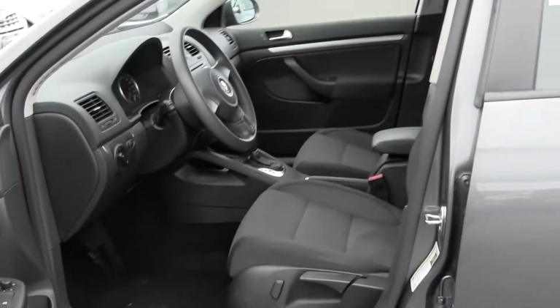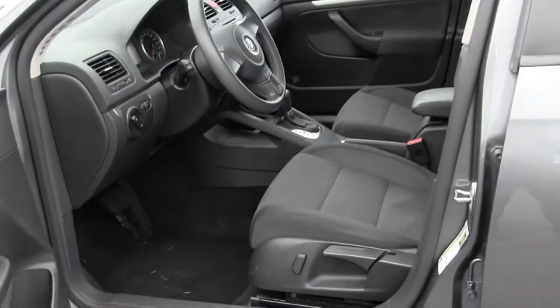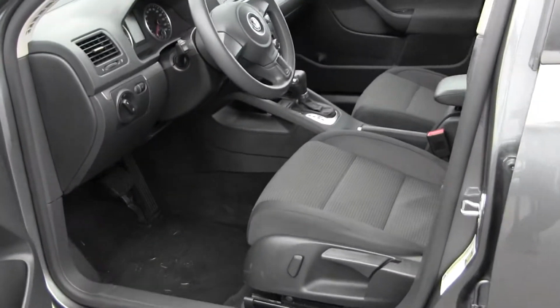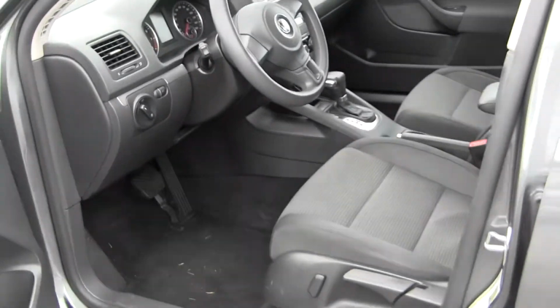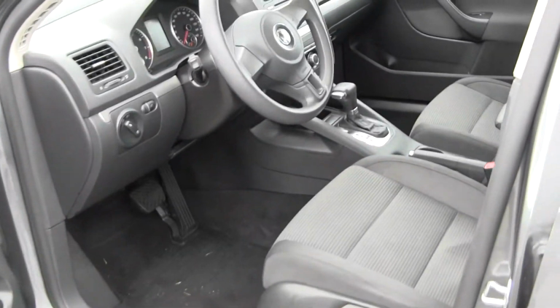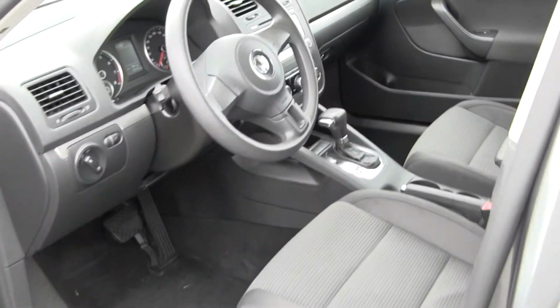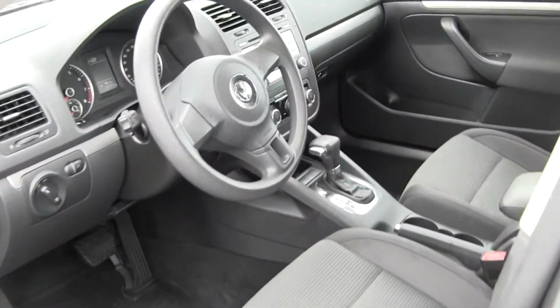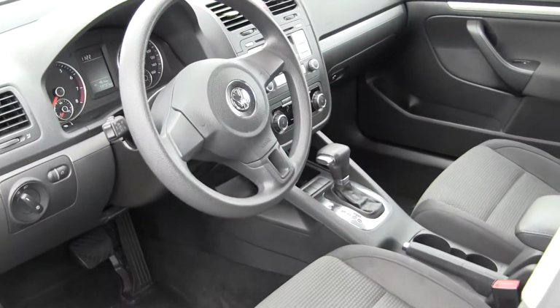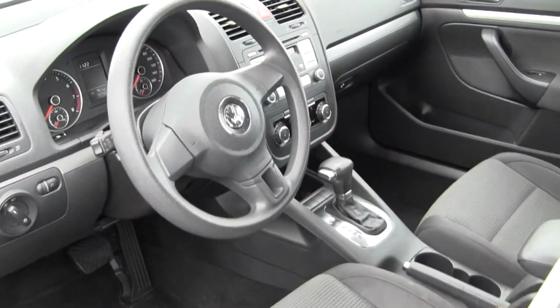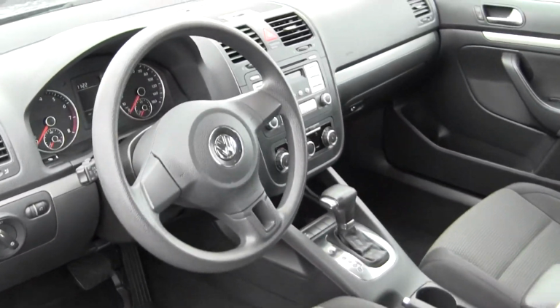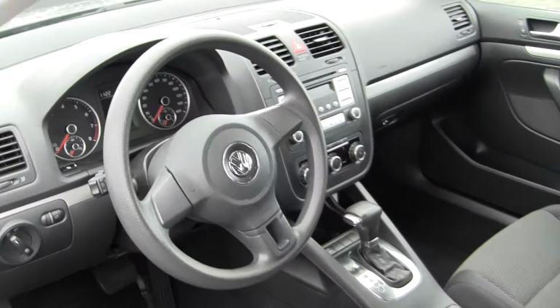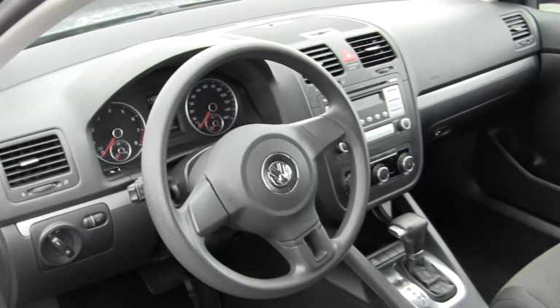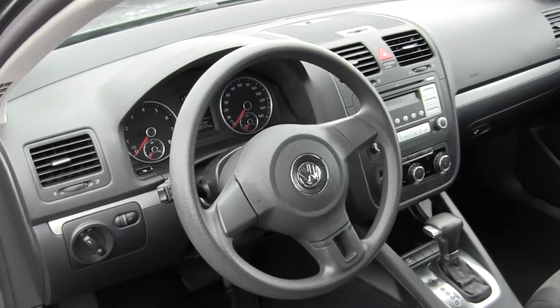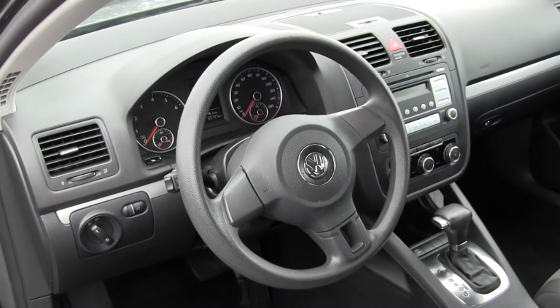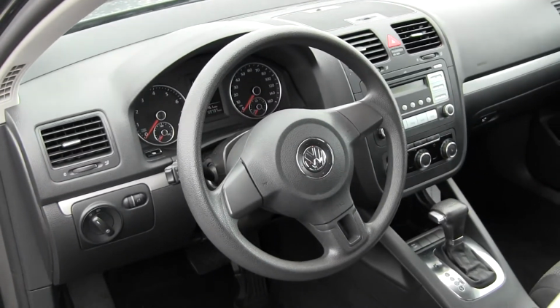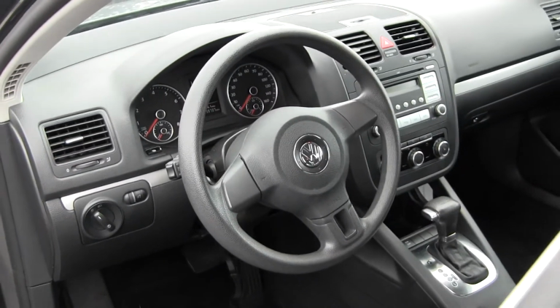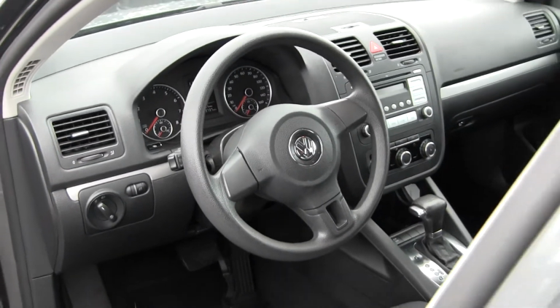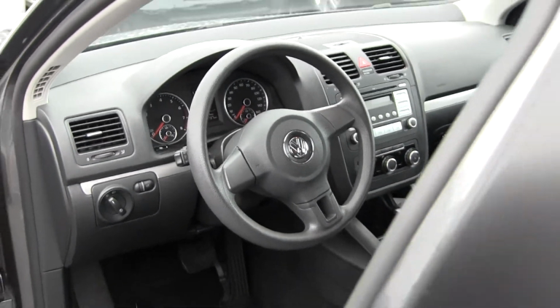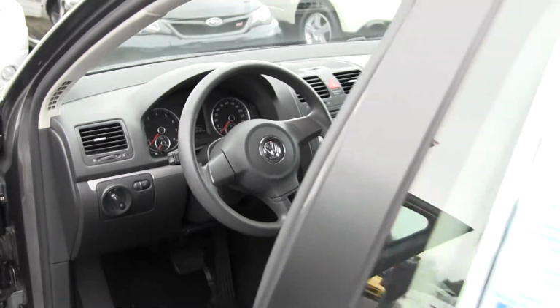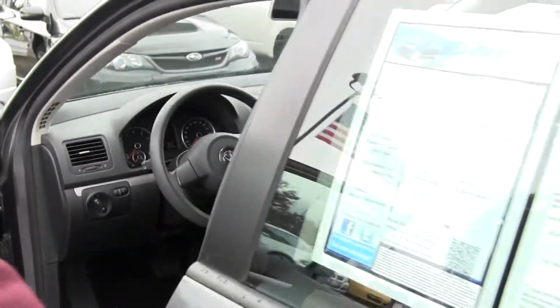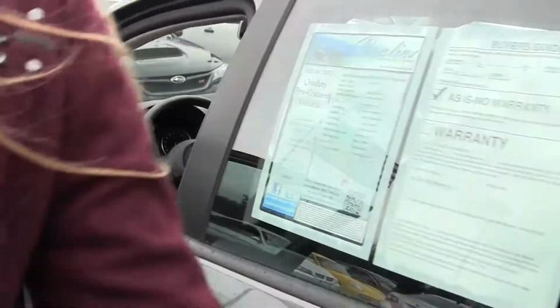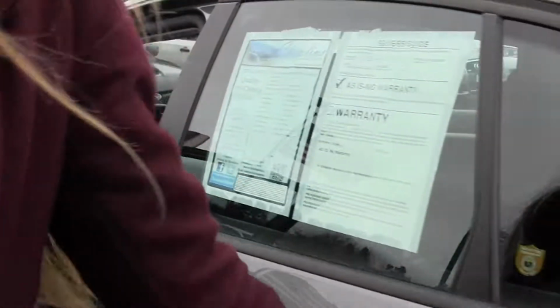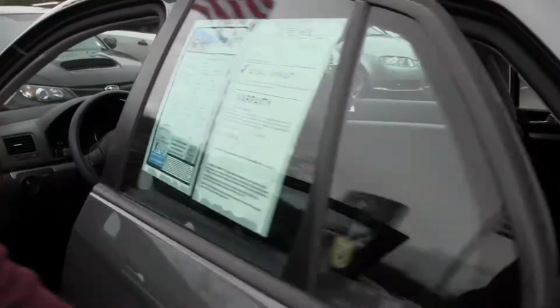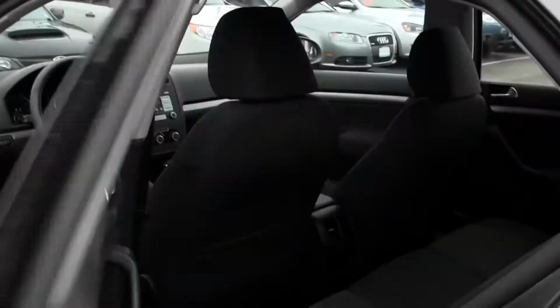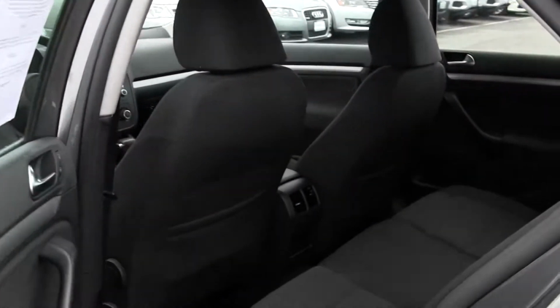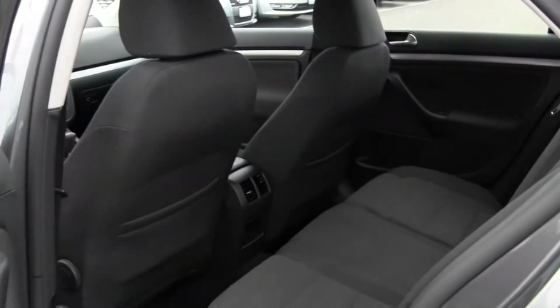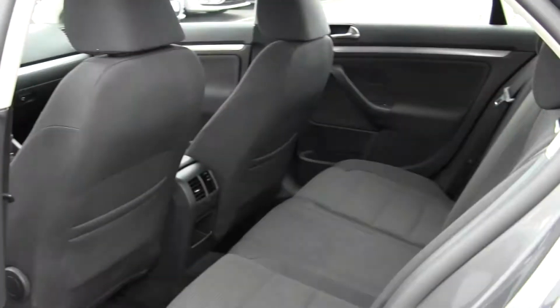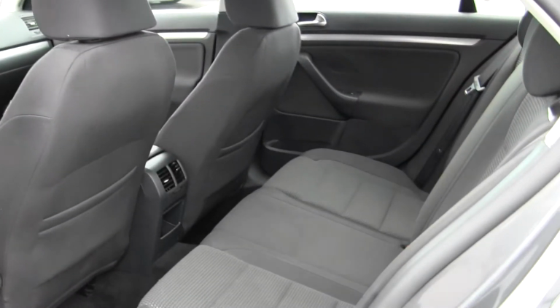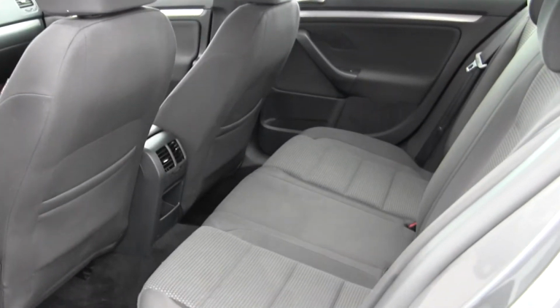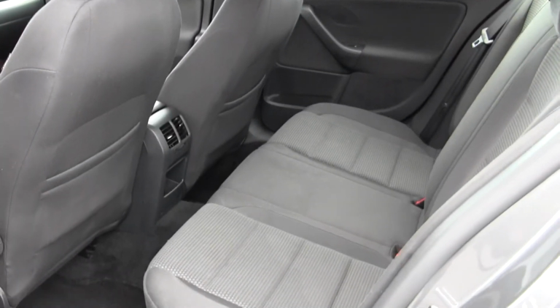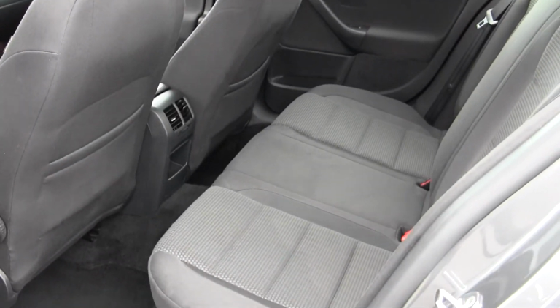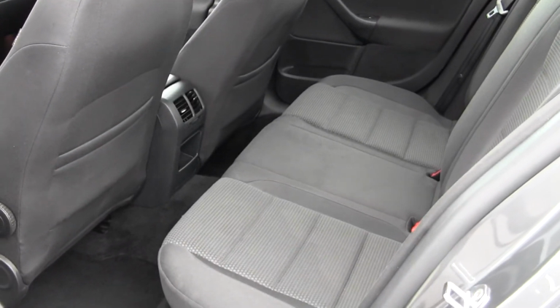Inside you have your cloth interior, heated seats, automatic transmission with iPod integration. Very clean on the inside. The back seat can comfortably seat three.